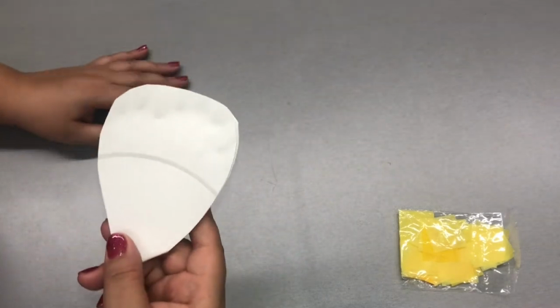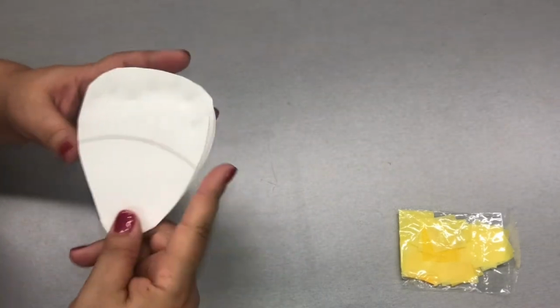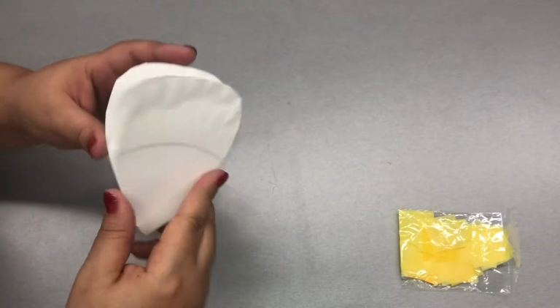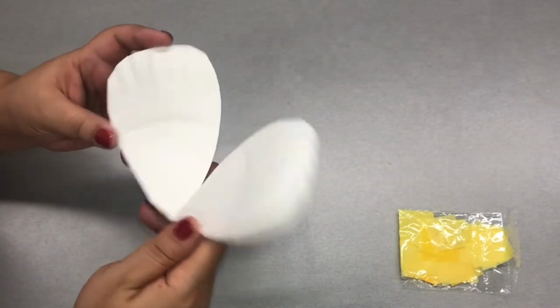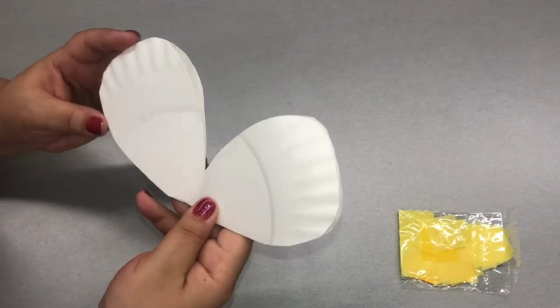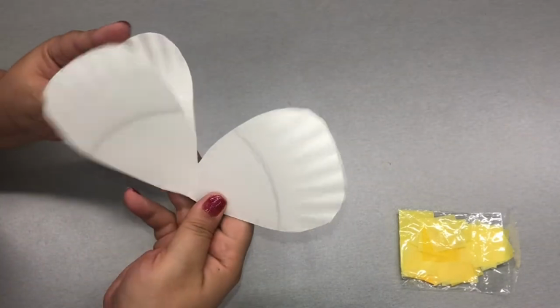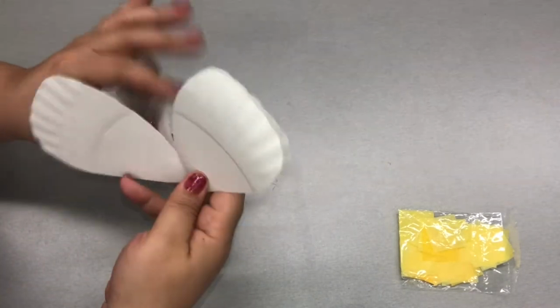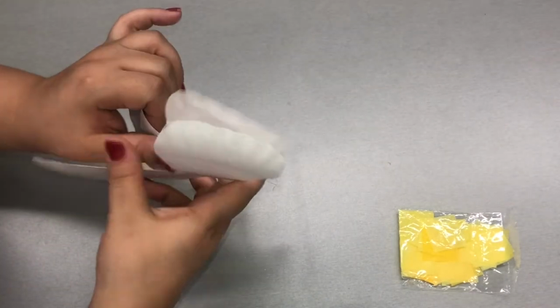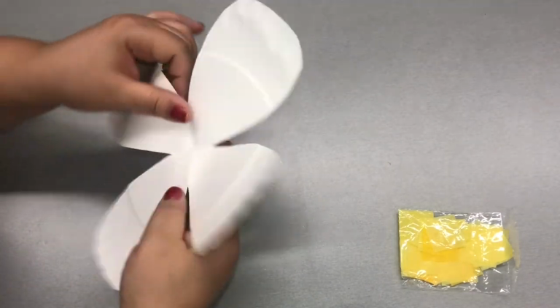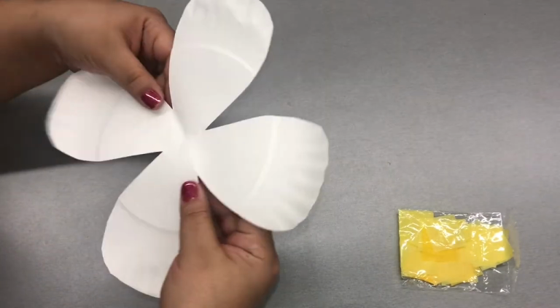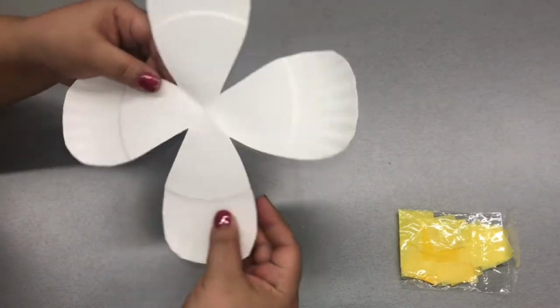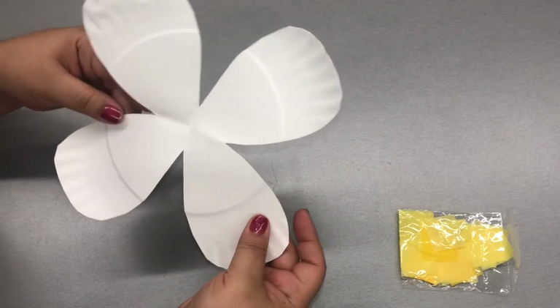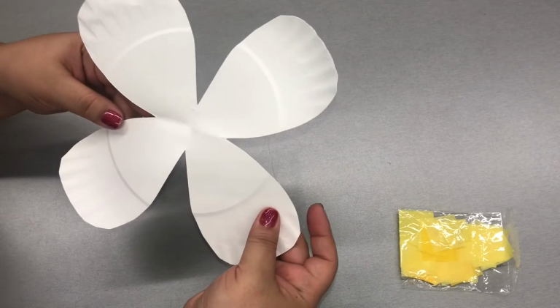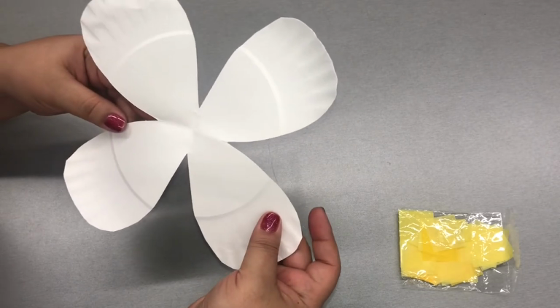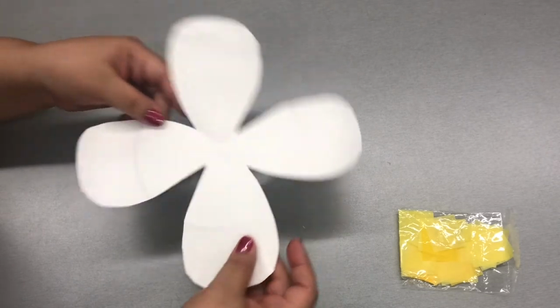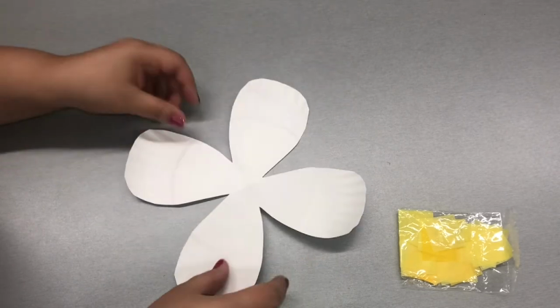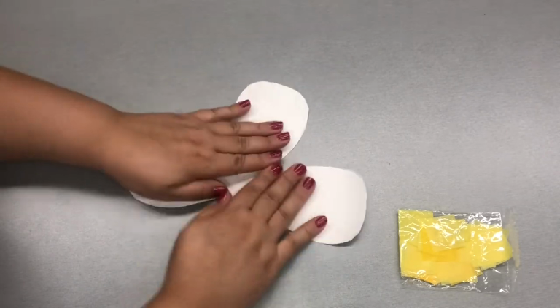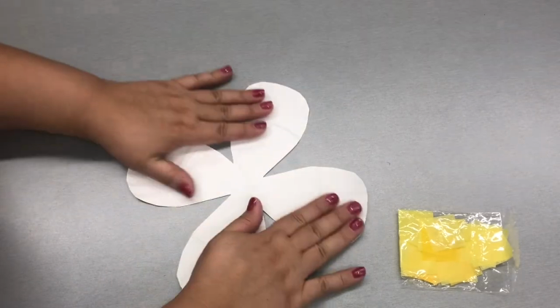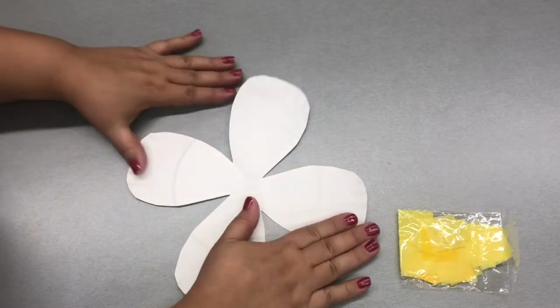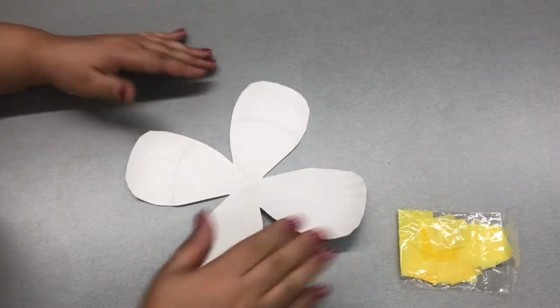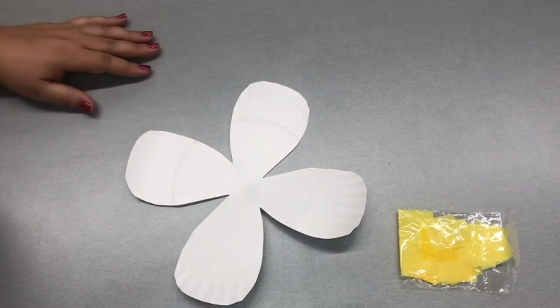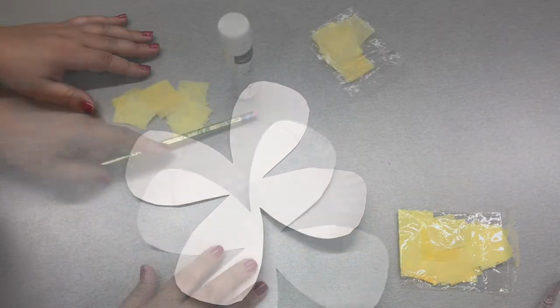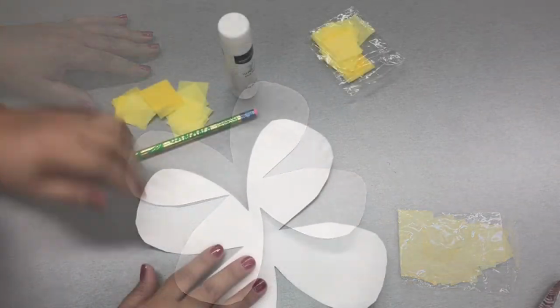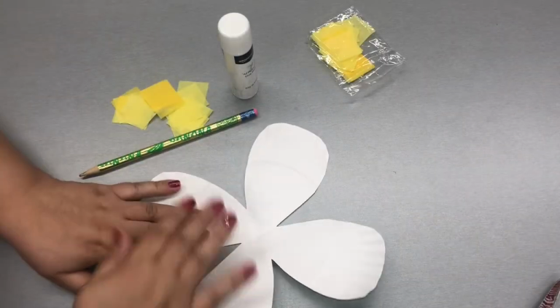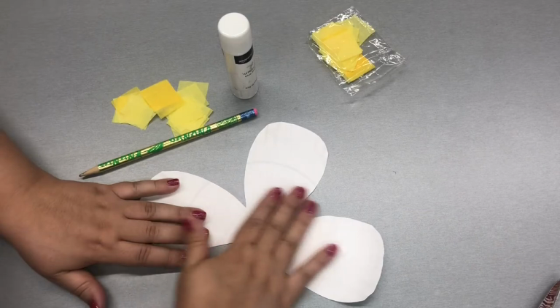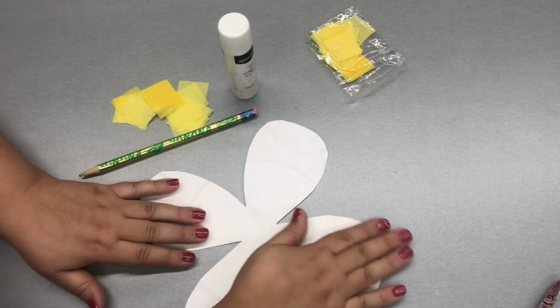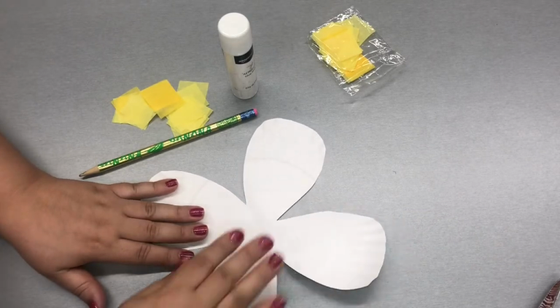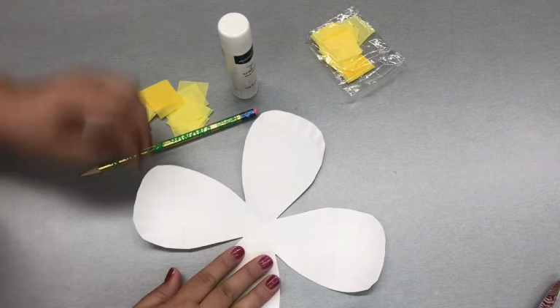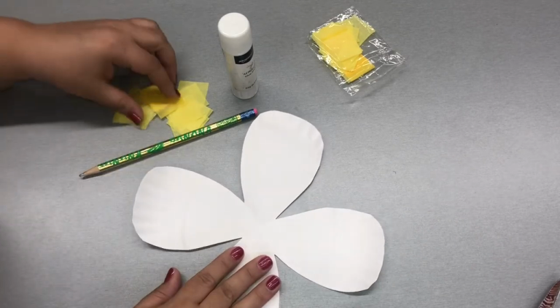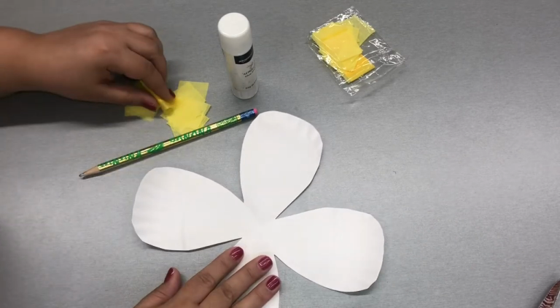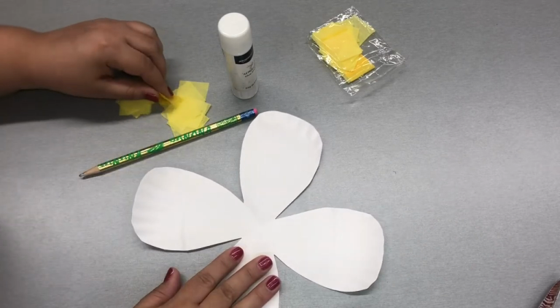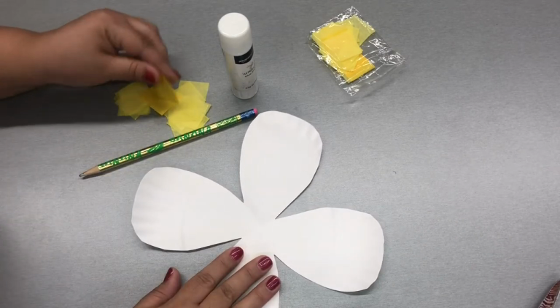Let's go ahead and unfold that and reveal our flower. Perfect. Let's get started on the next step. What you'll do is take your tissue paper squares.